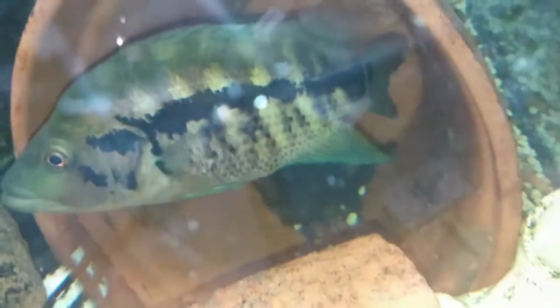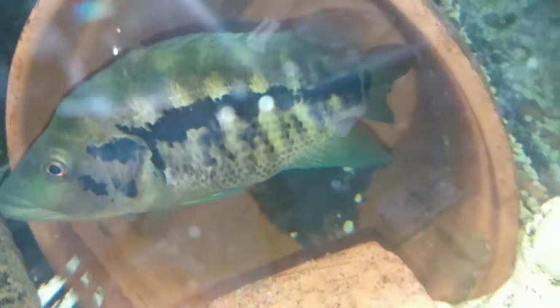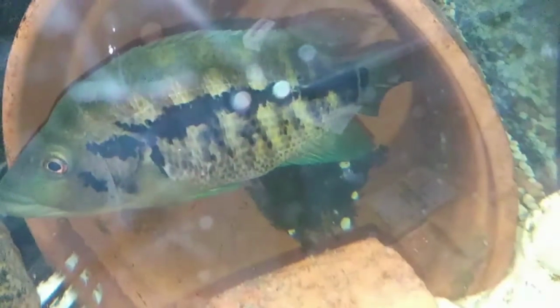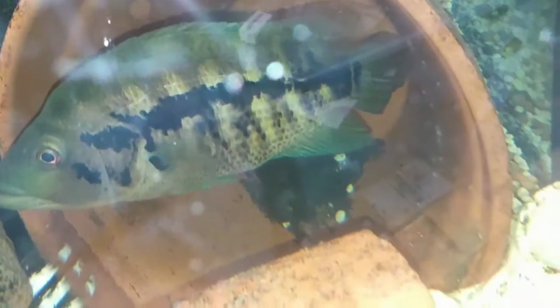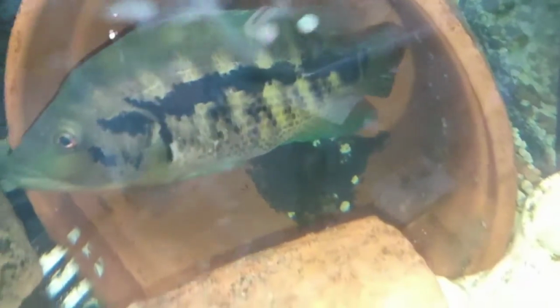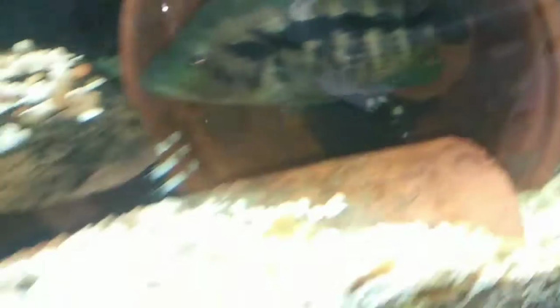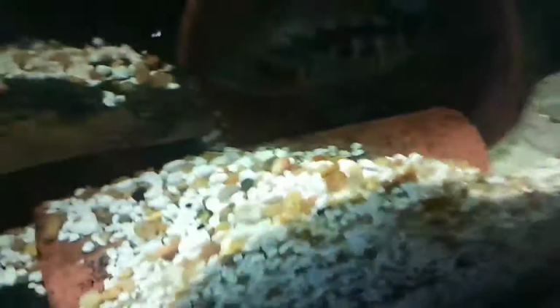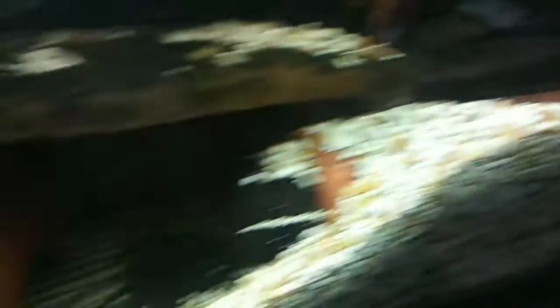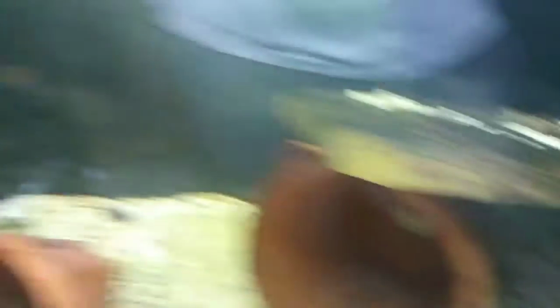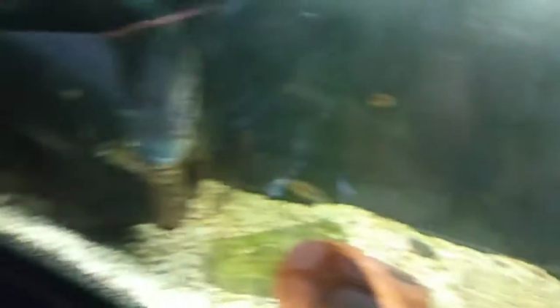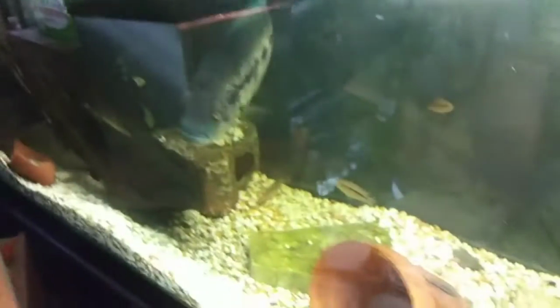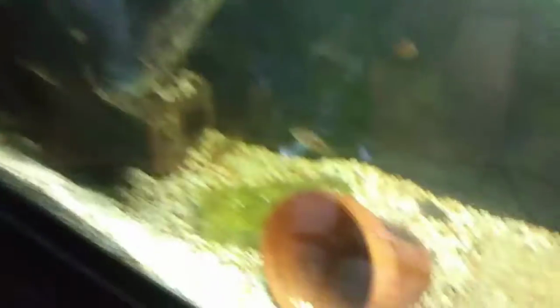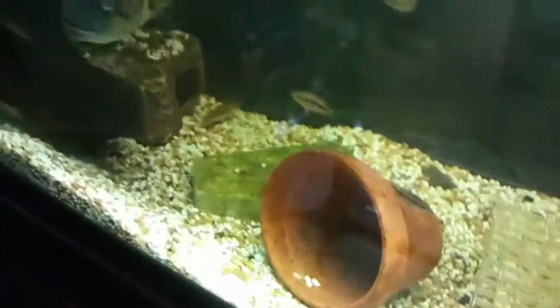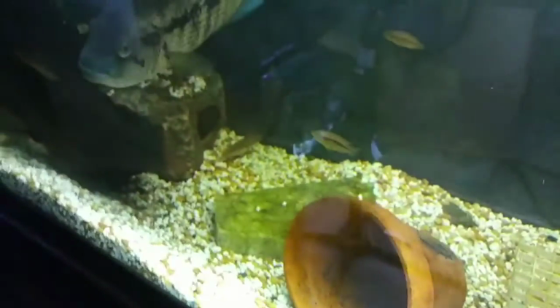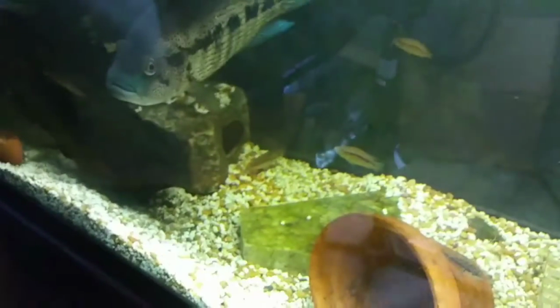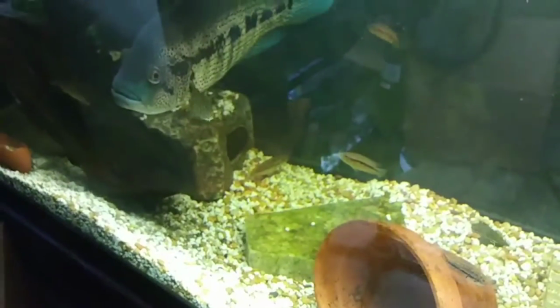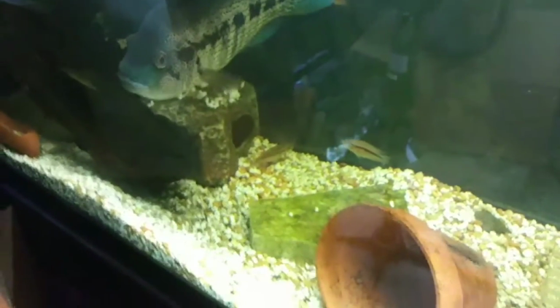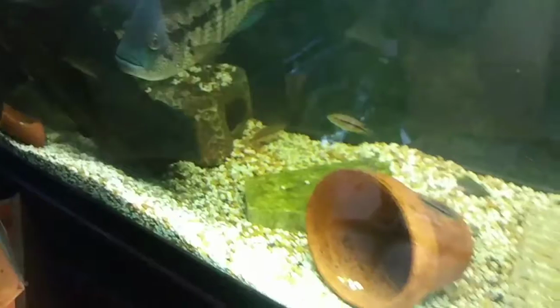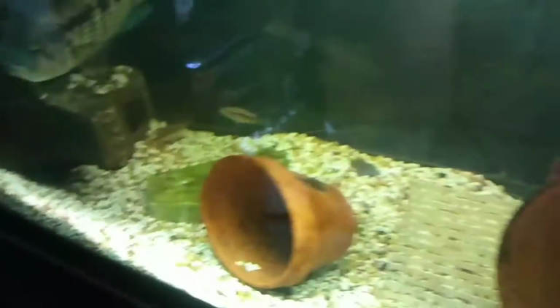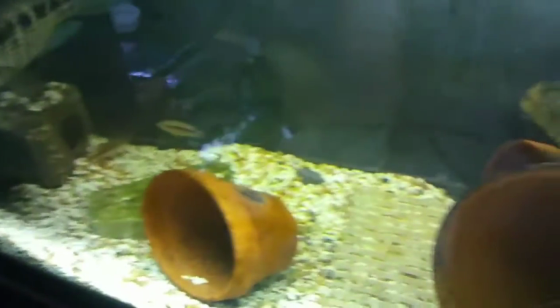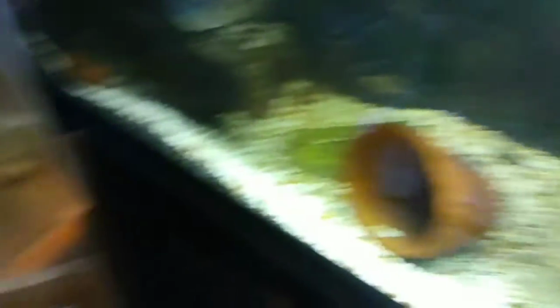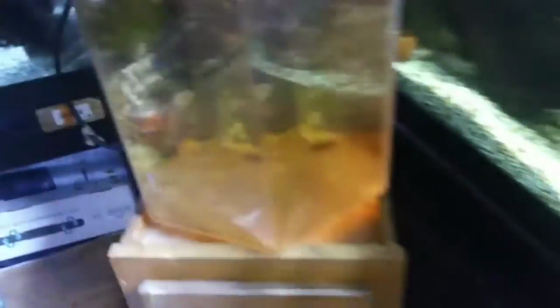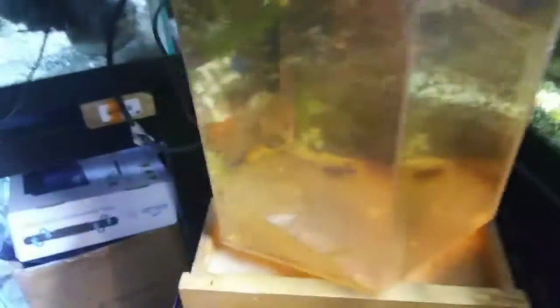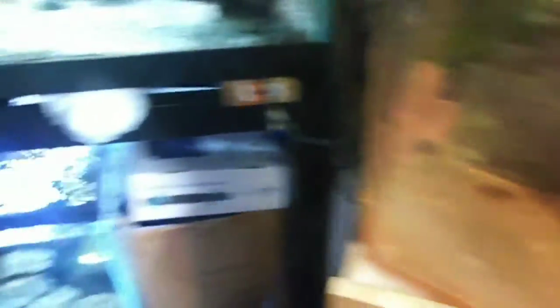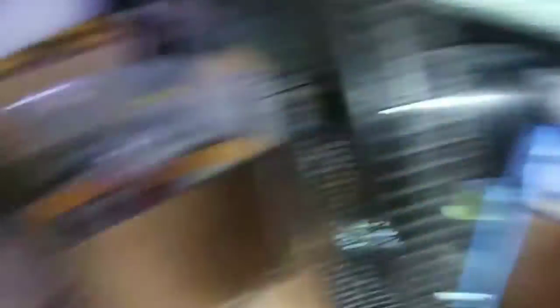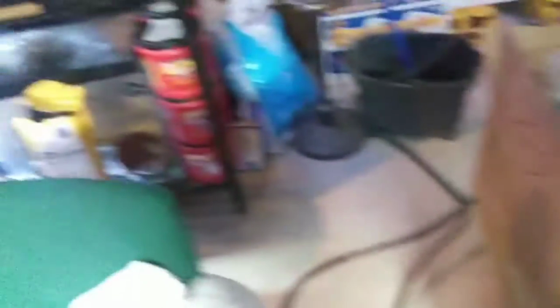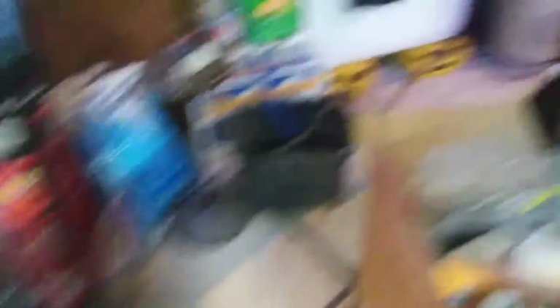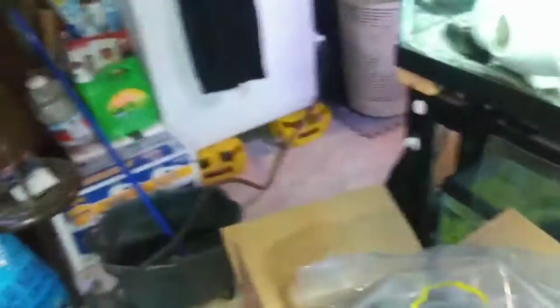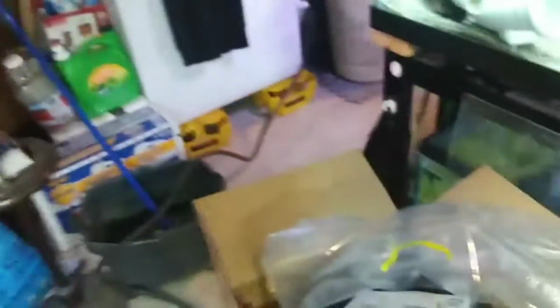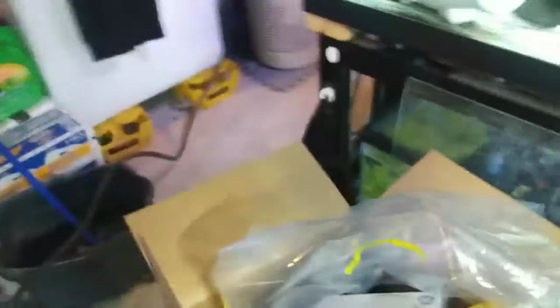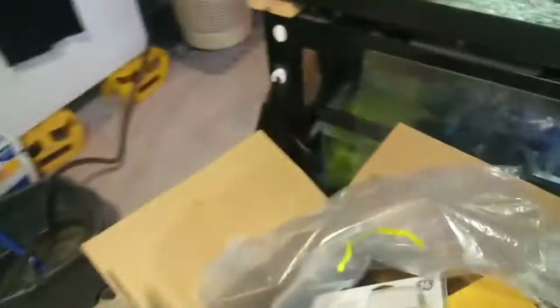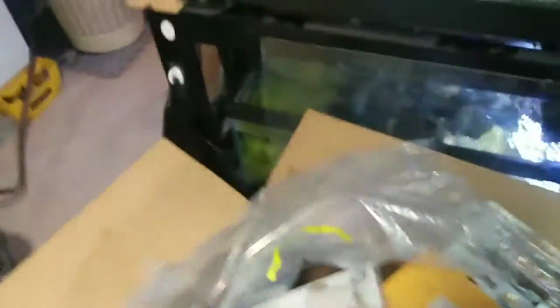I didn't even know it. And they still got some juveniles in here also. I don't know if I'm going to strip this batch or just let it go, because I still got some fry over there from the last batch I stripped.